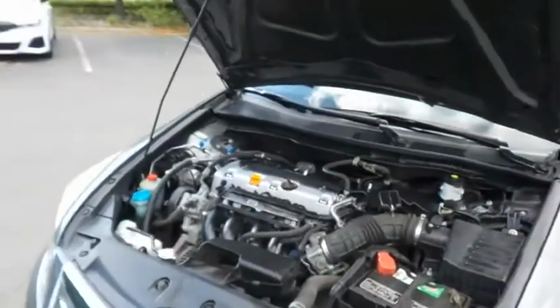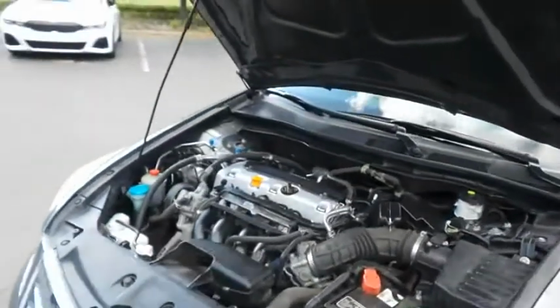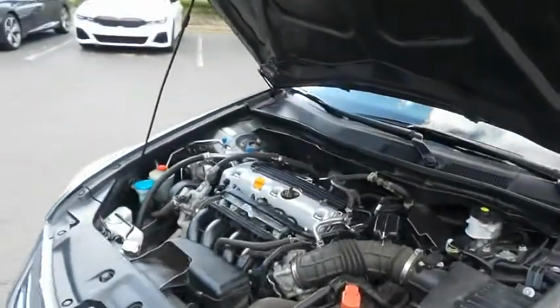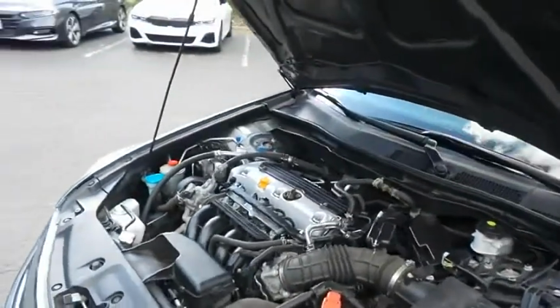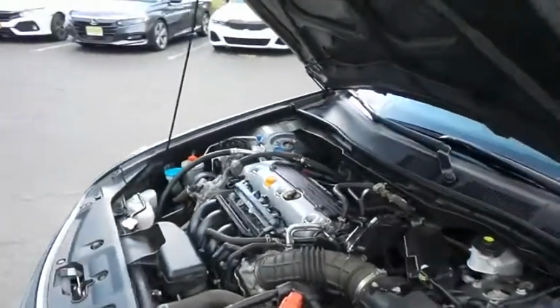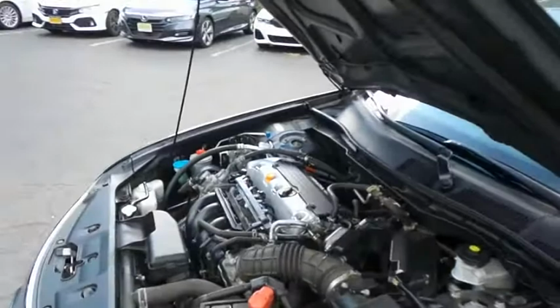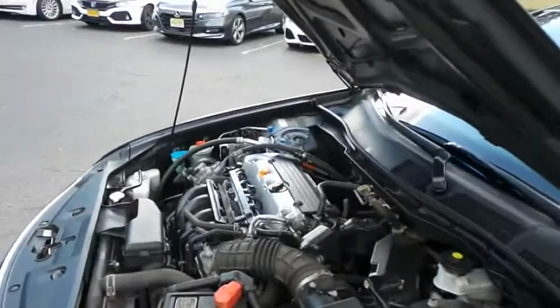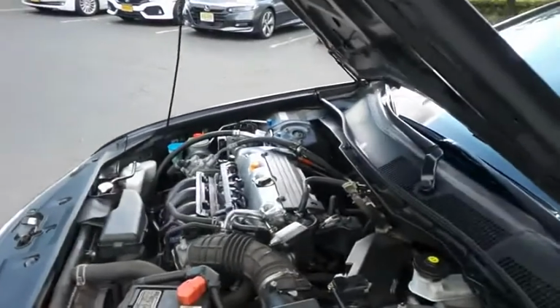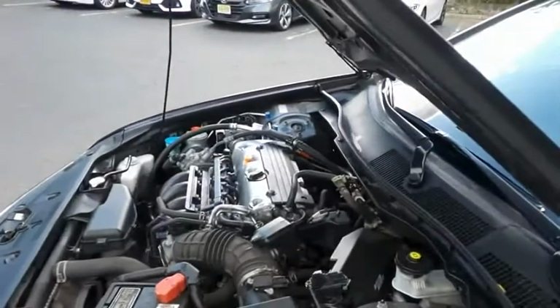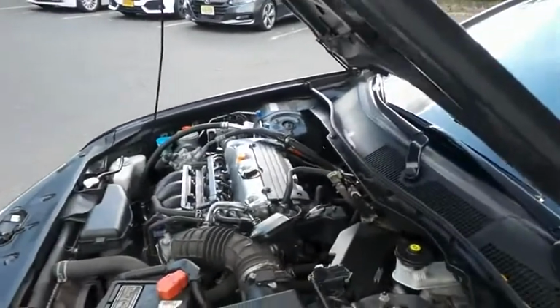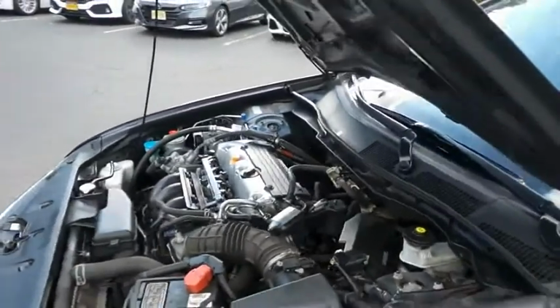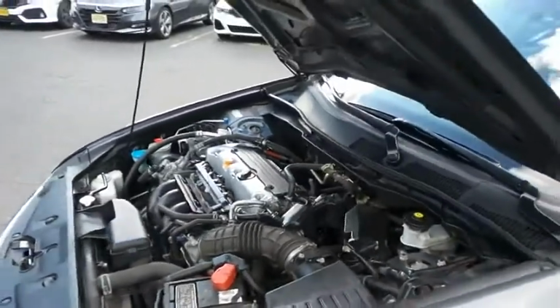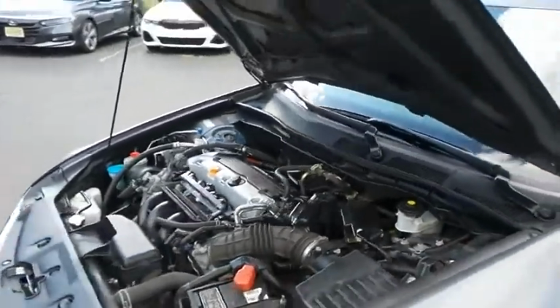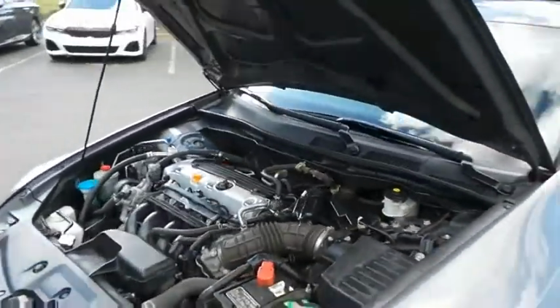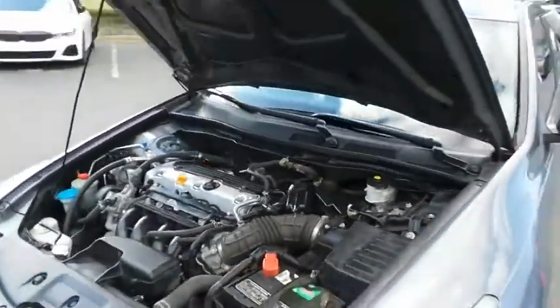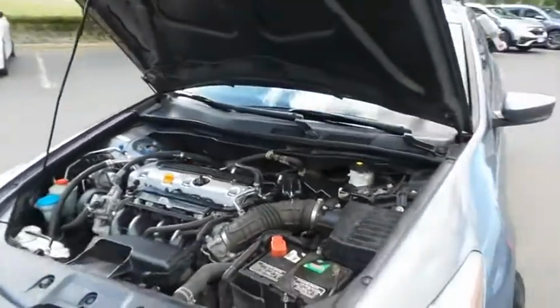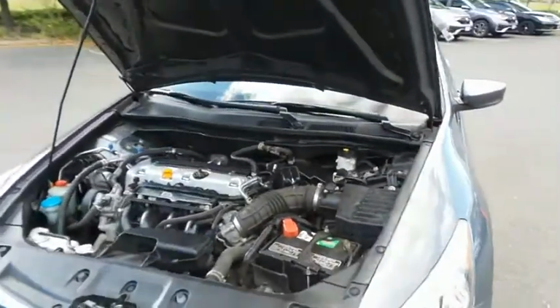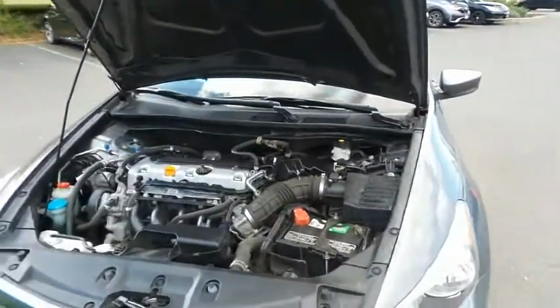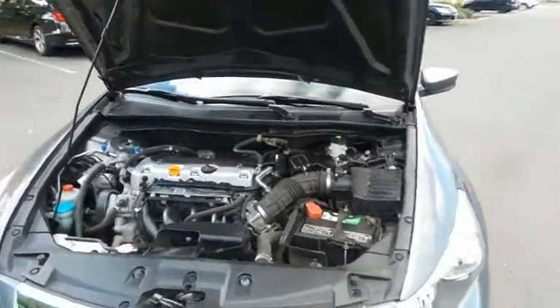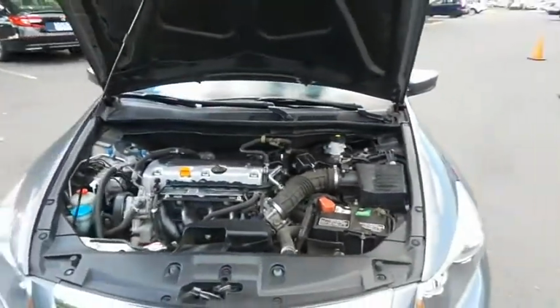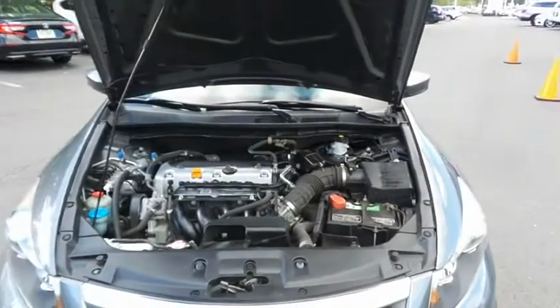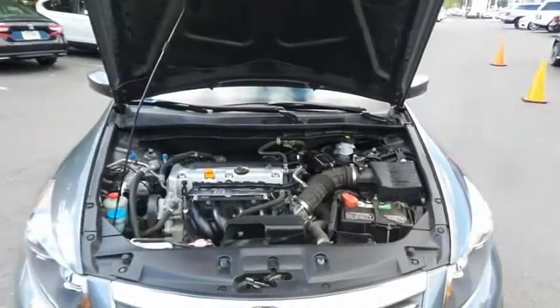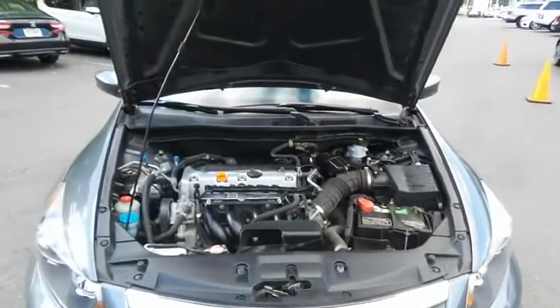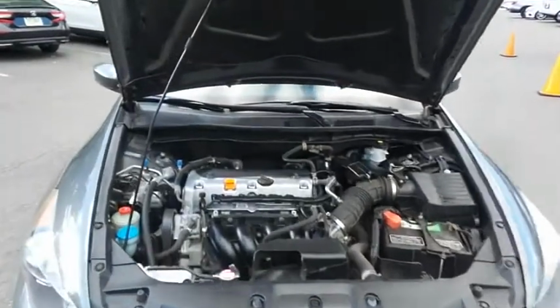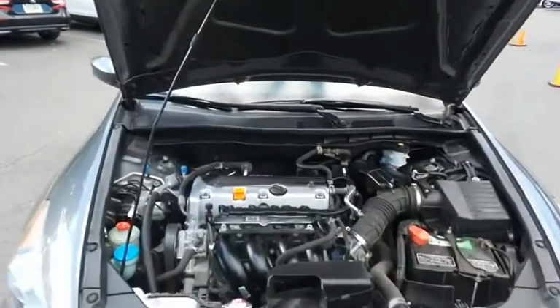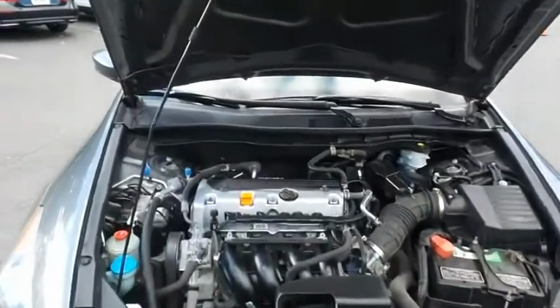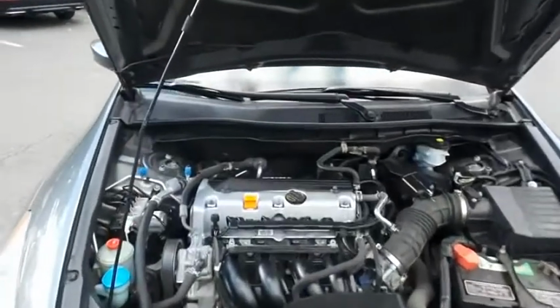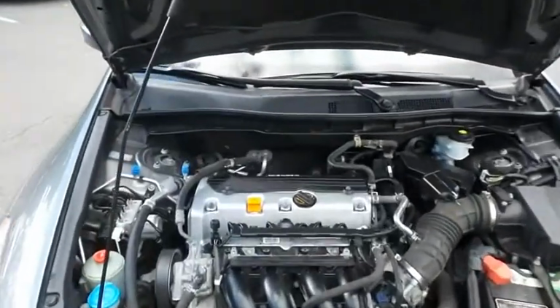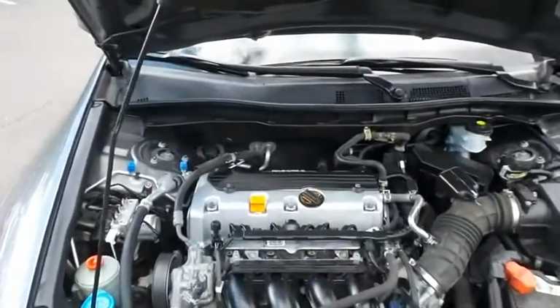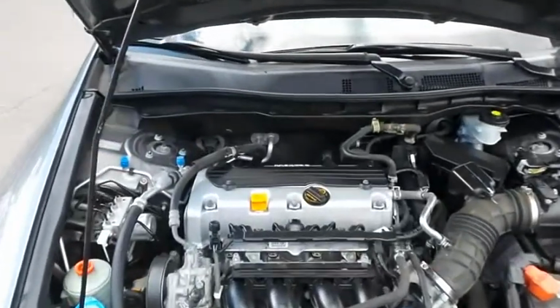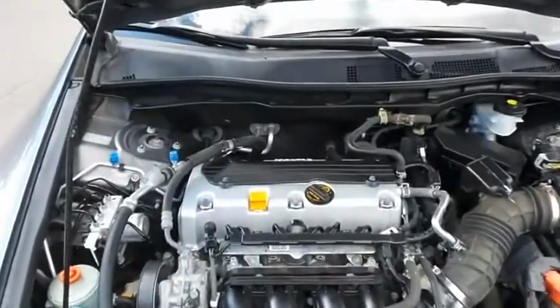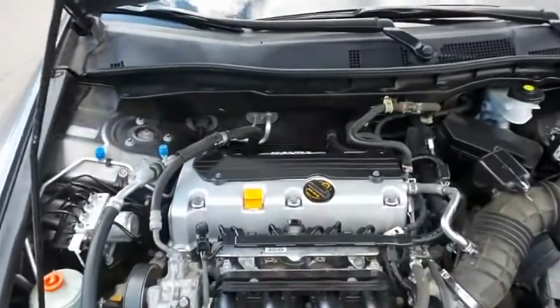The Honda 16-valve dual overhead cam 2.4 liter I-VTEC 4-cylinder engine has plenty of power. It's legendary for its reliability and gets an outstanding 34 miles per gallon on the highway.